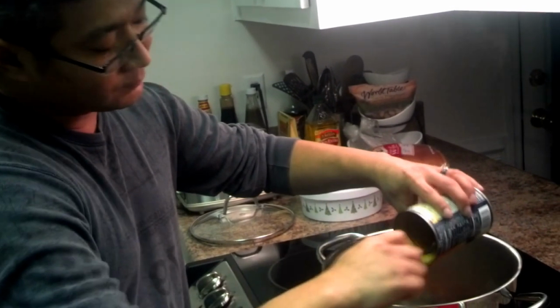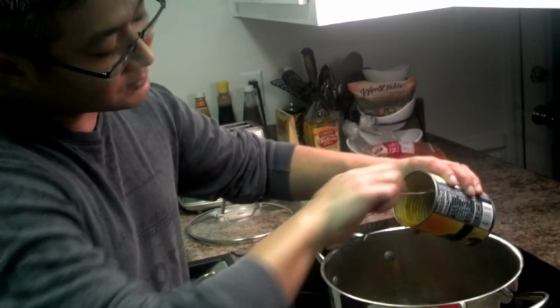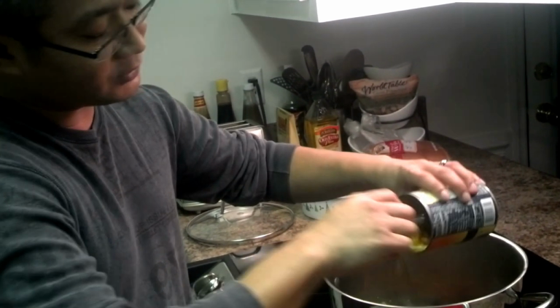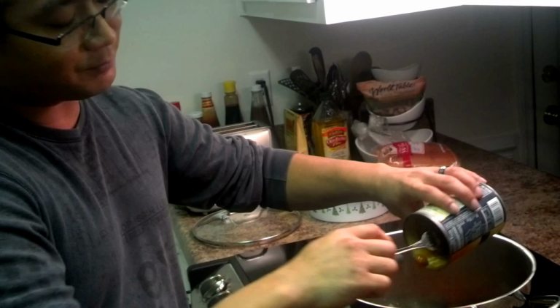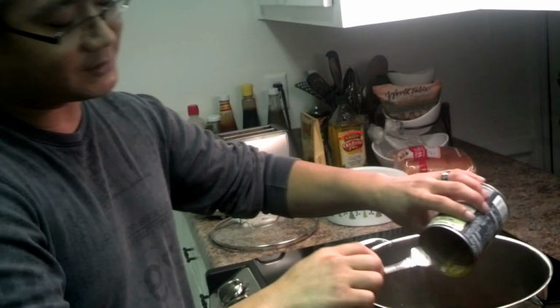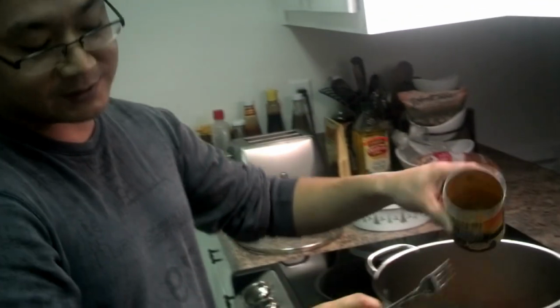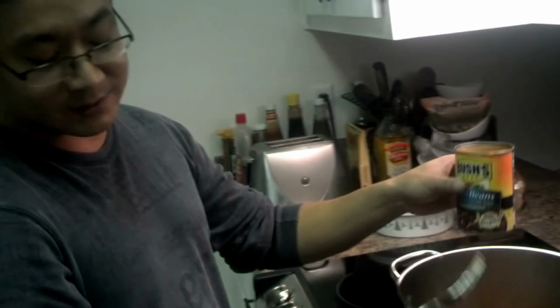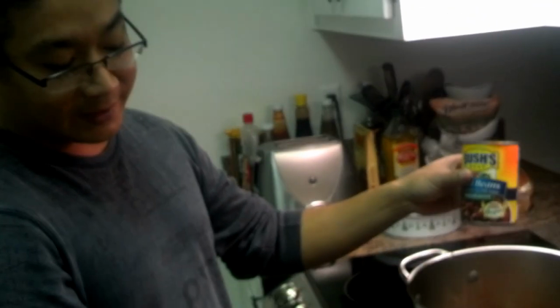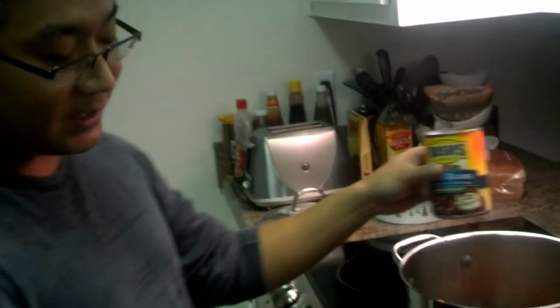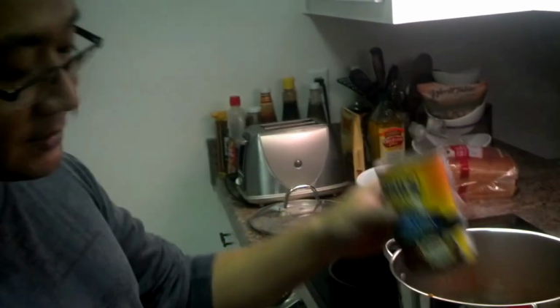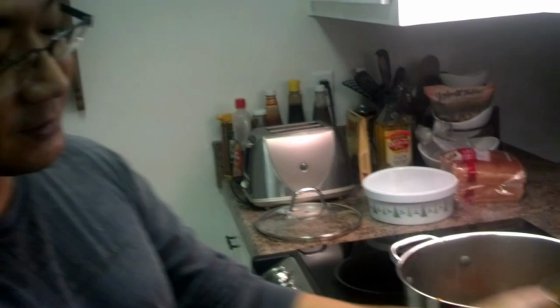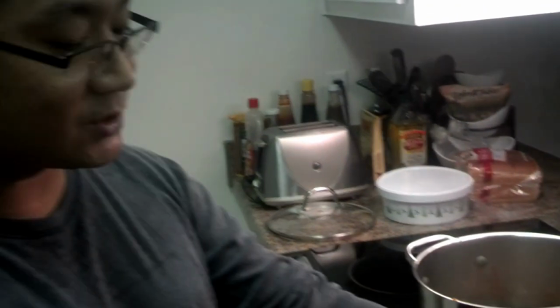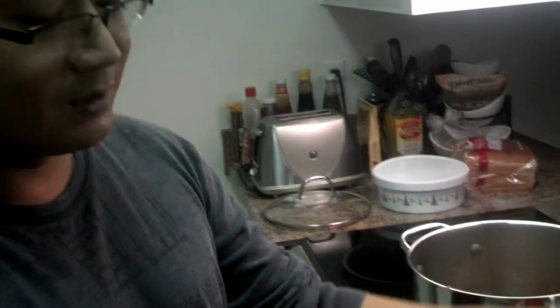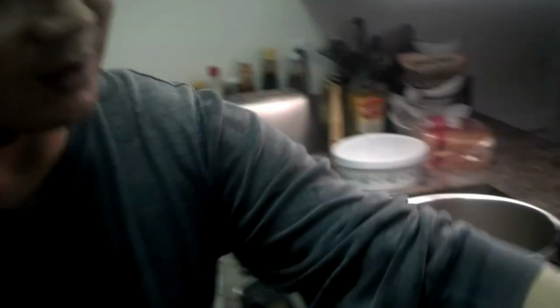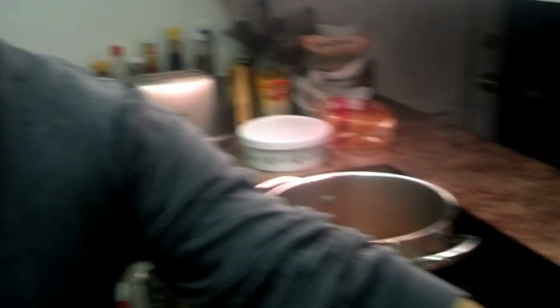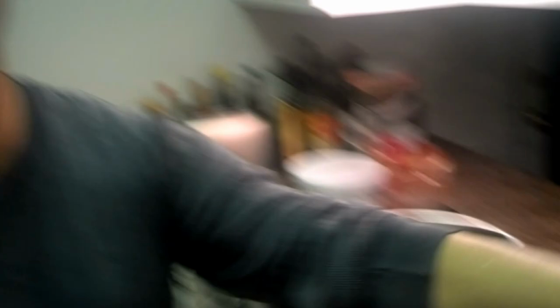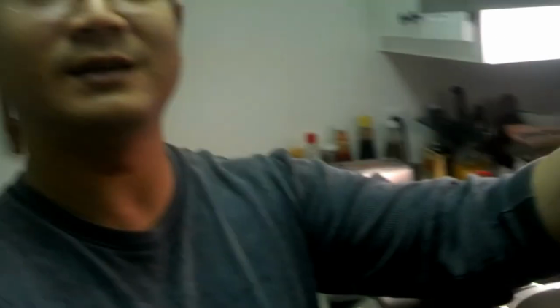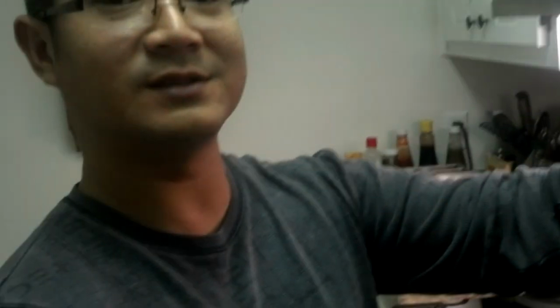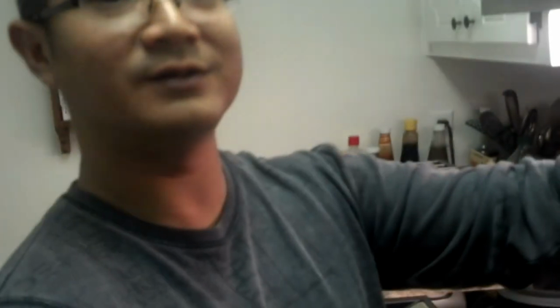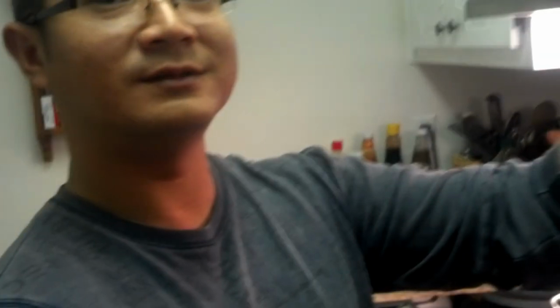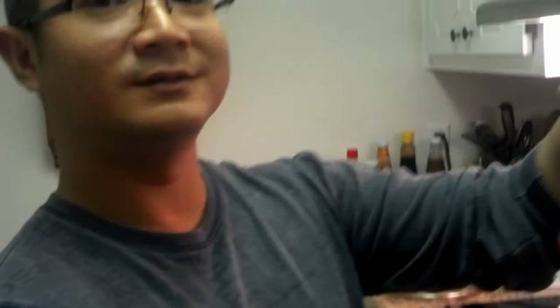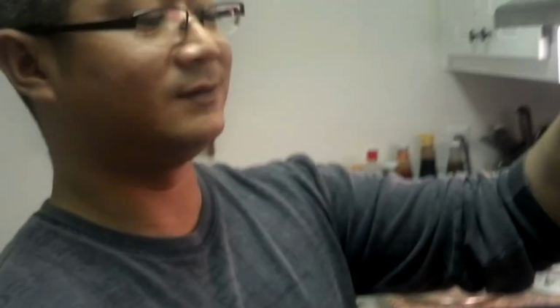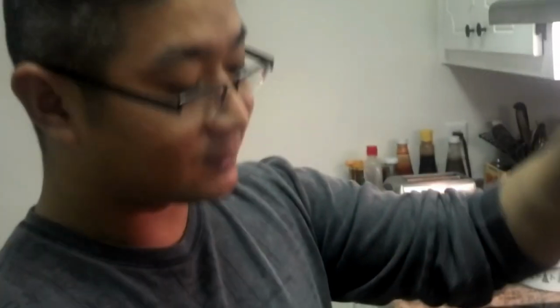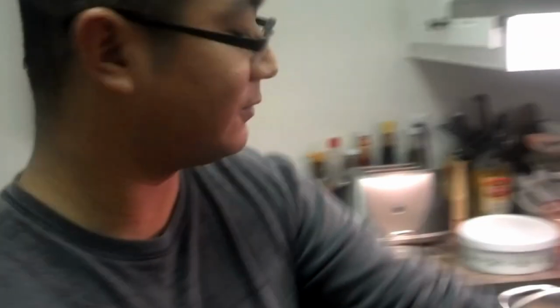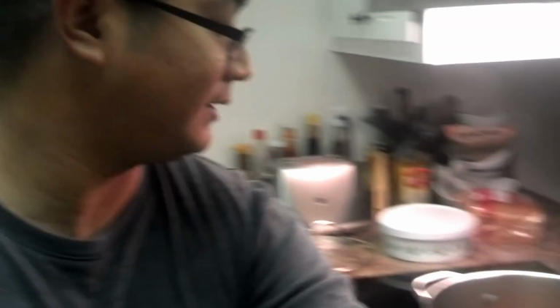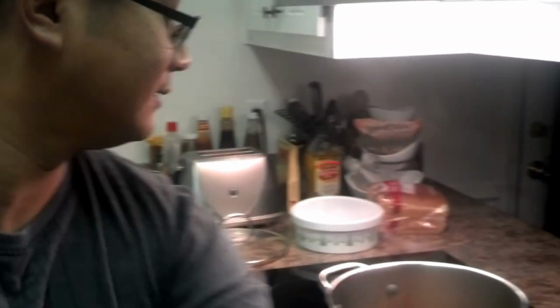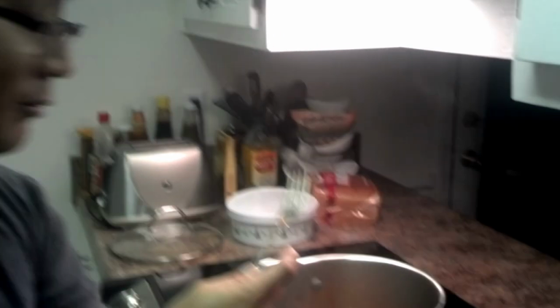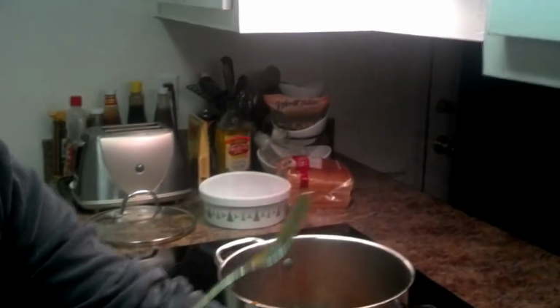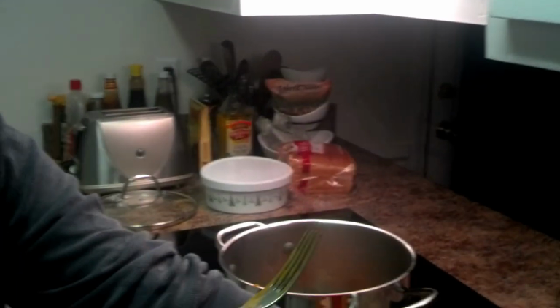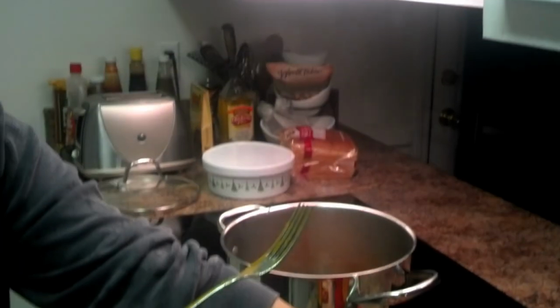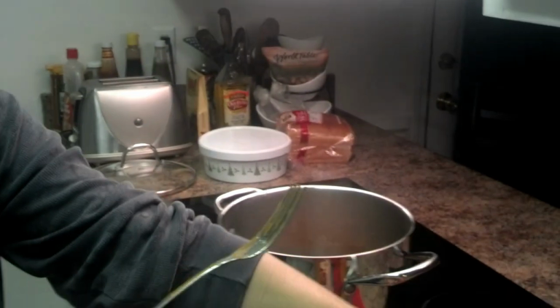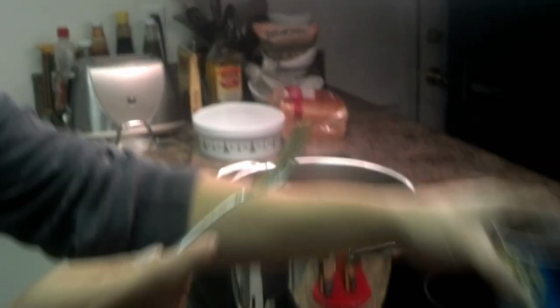This is really cheap and easy. These cans are like 80 or 90 cents each. The salsa — how much did we get the salsa for? I think $1.50. And ground beef, you know, your usual $3 a pound.